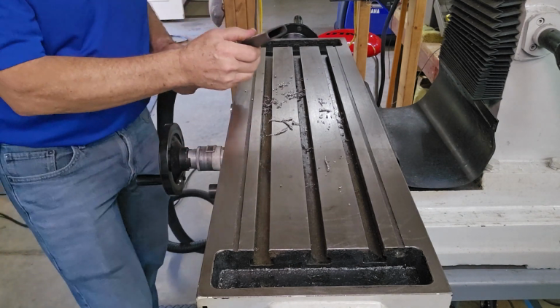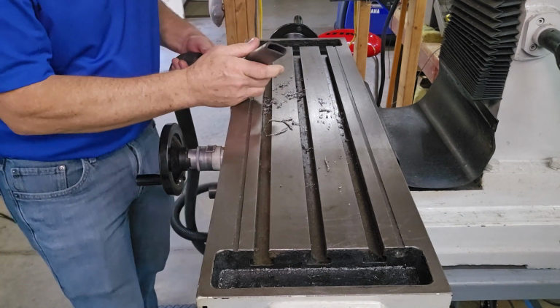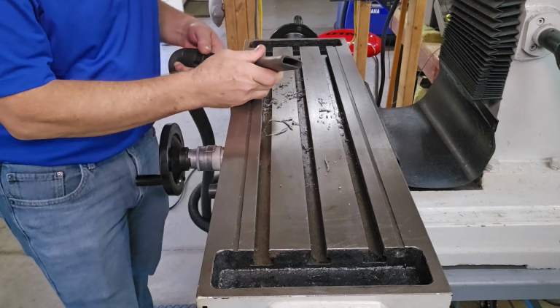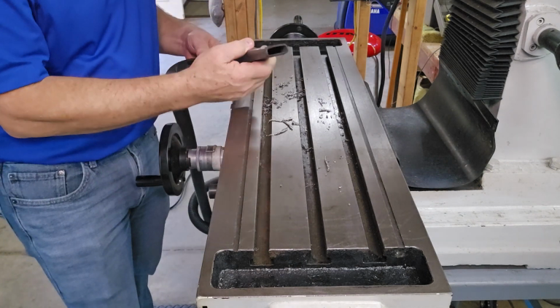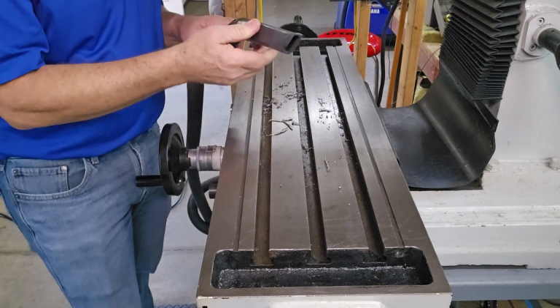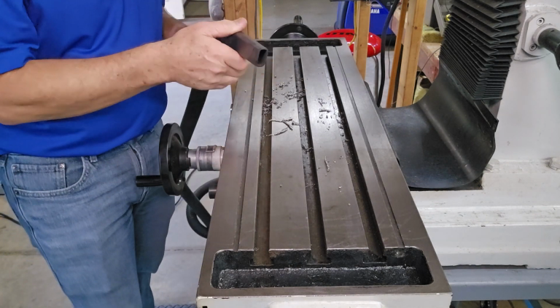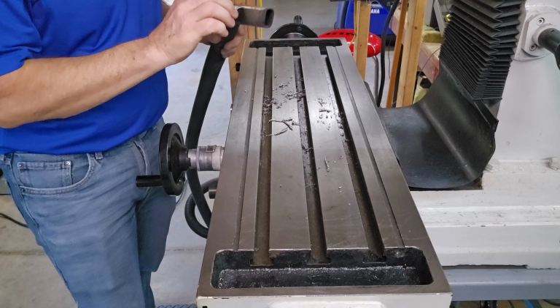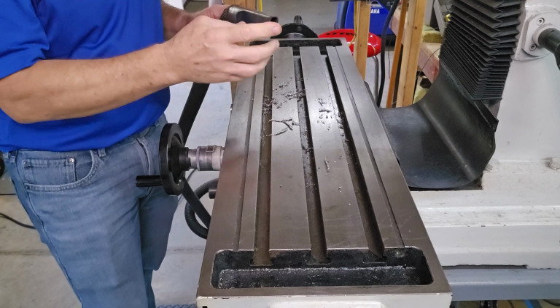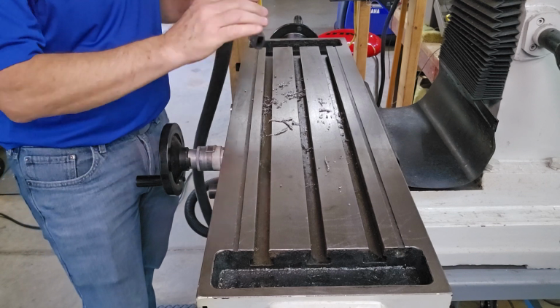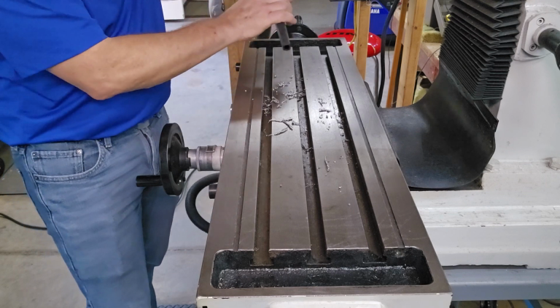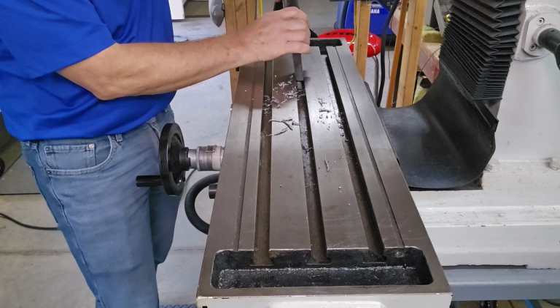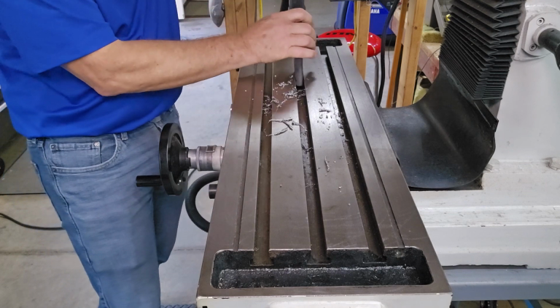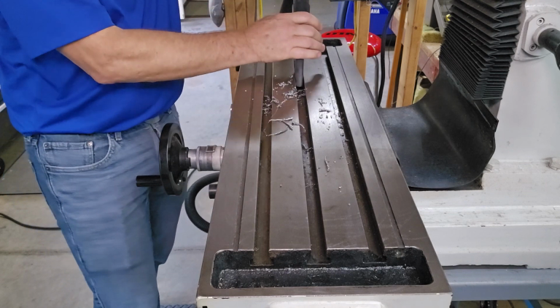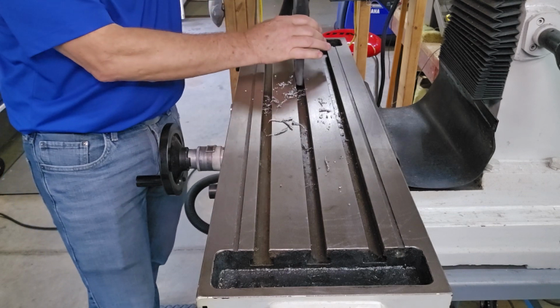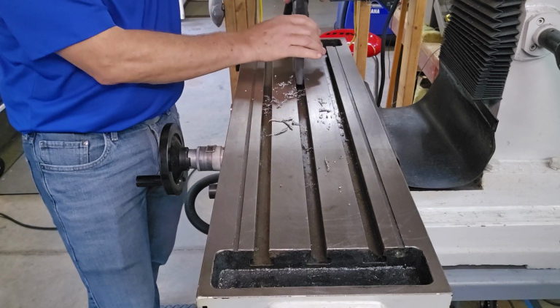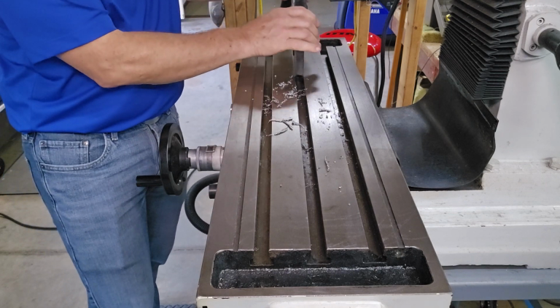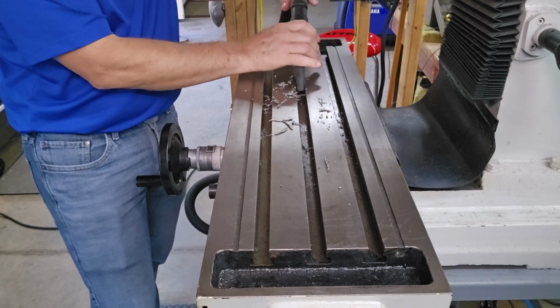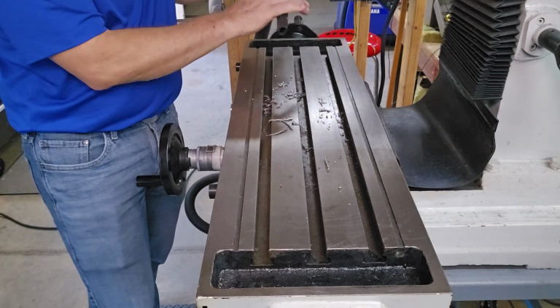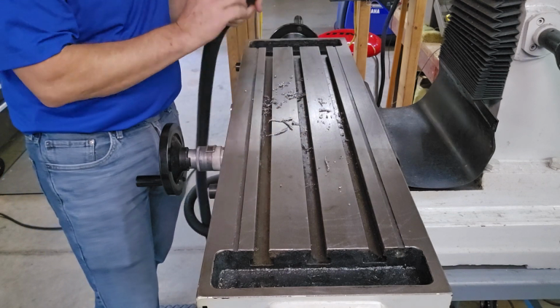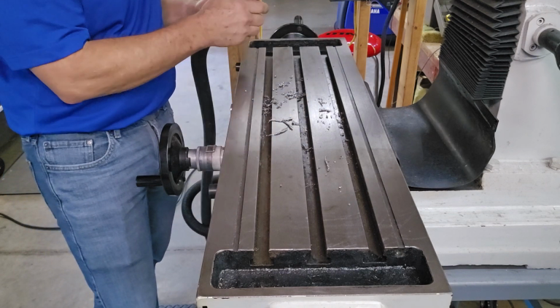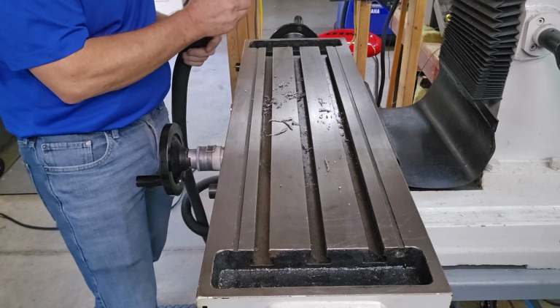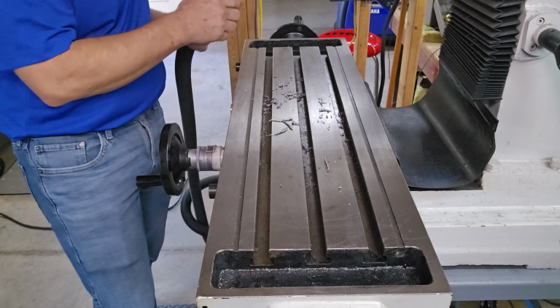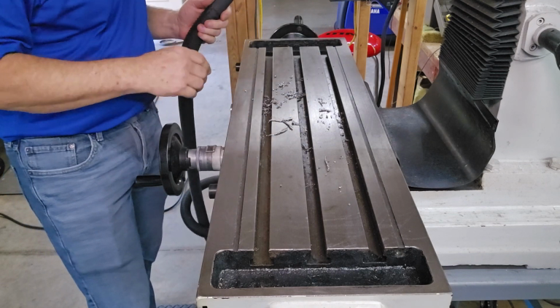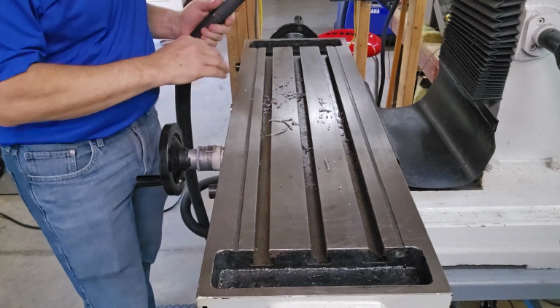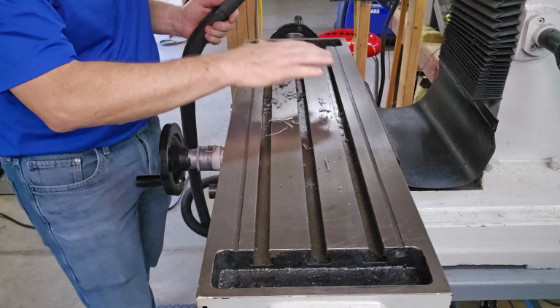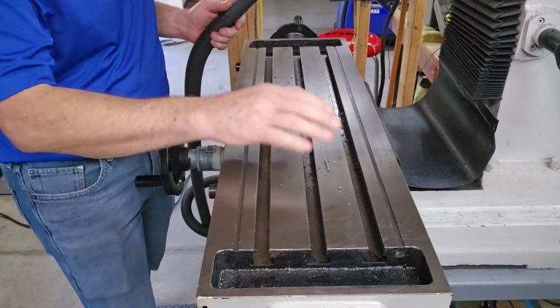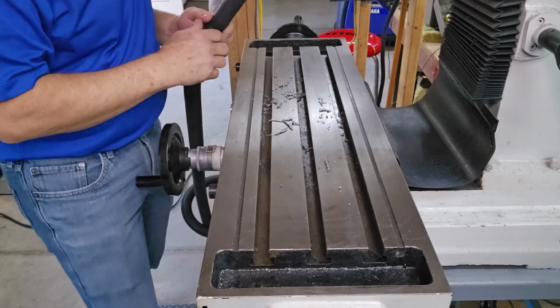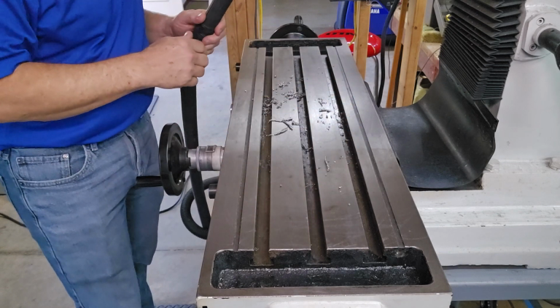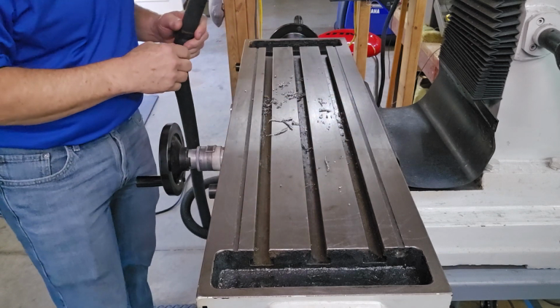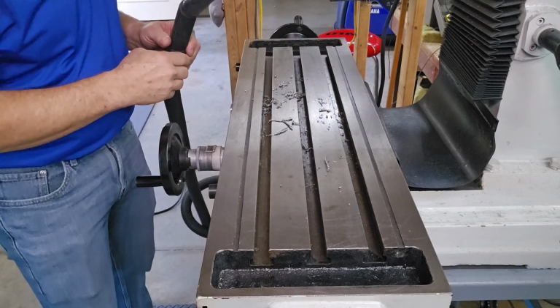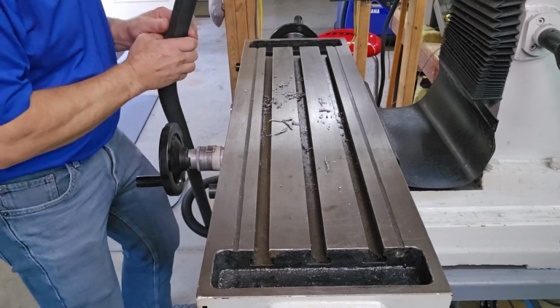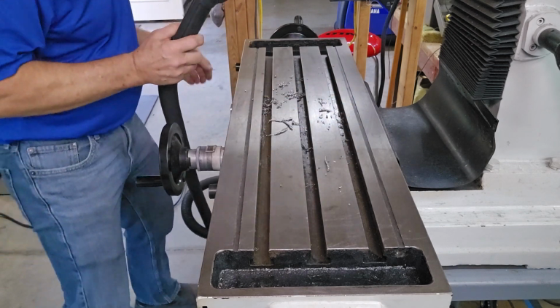I like to use a vacuum cleaner that has a nozzle on it that will get down in between the T-slots. I'll start with the top and then get down into the slots.